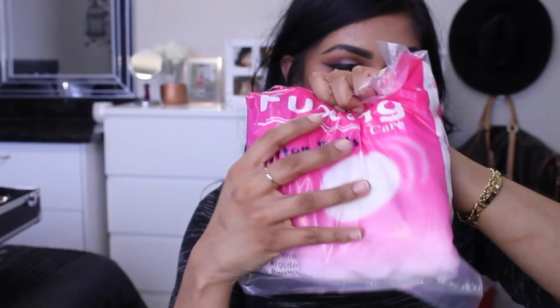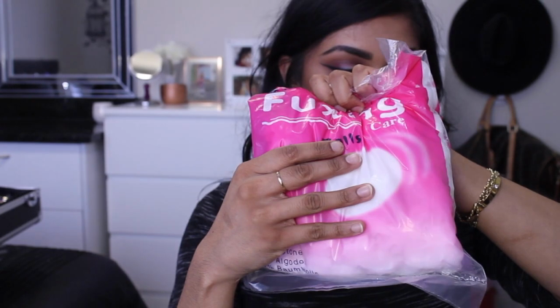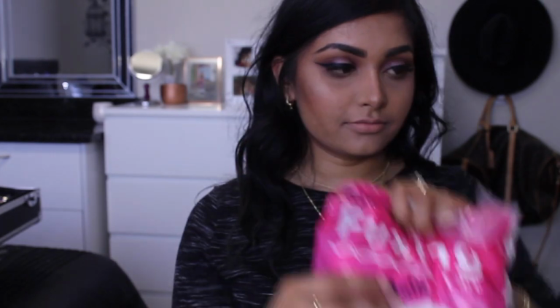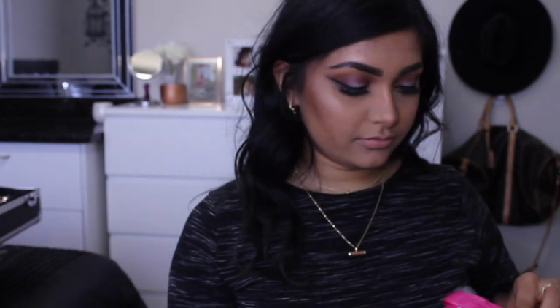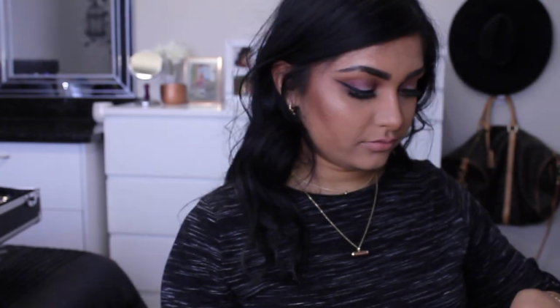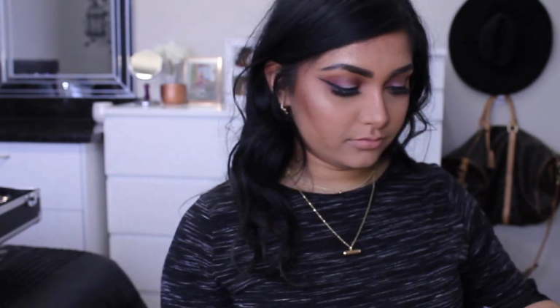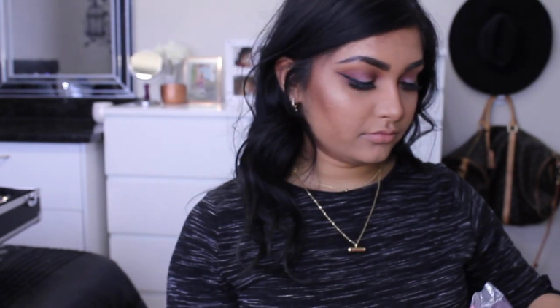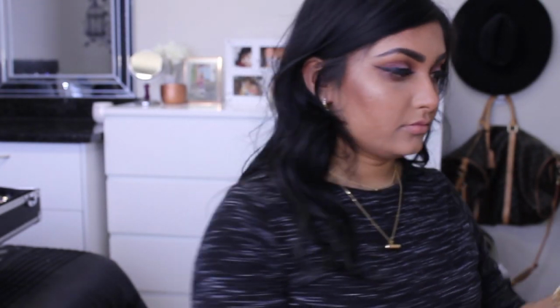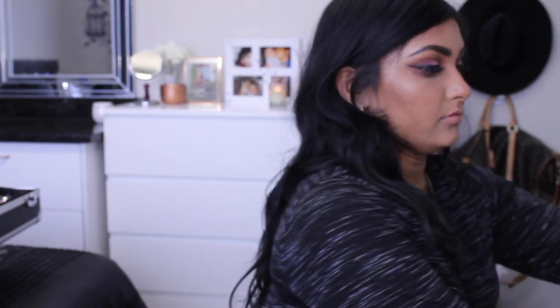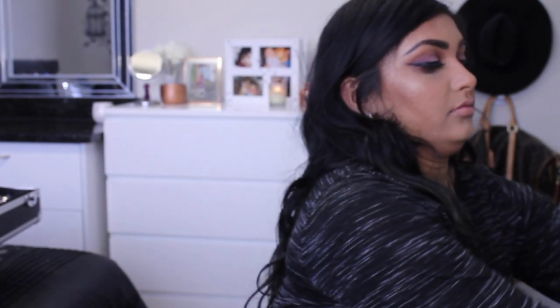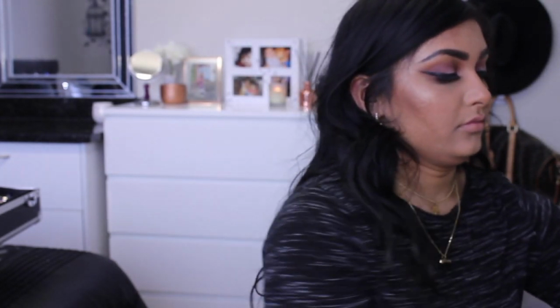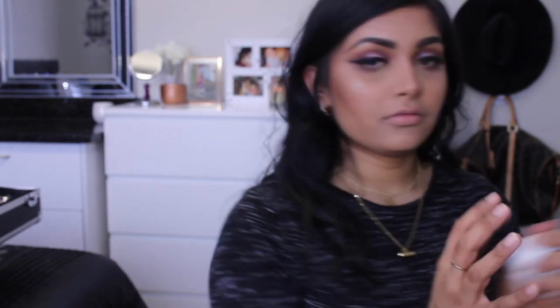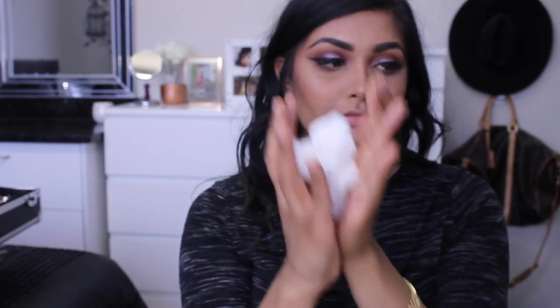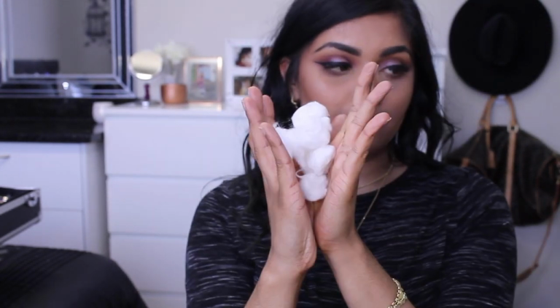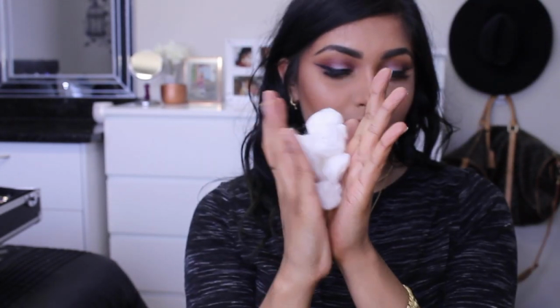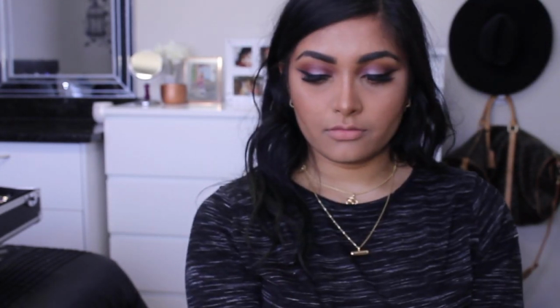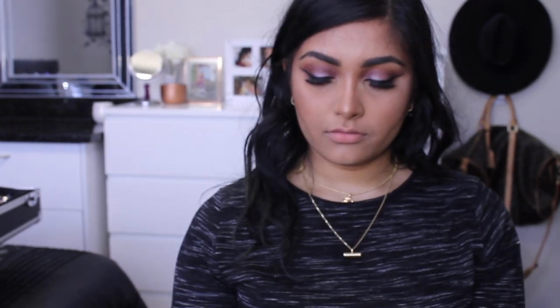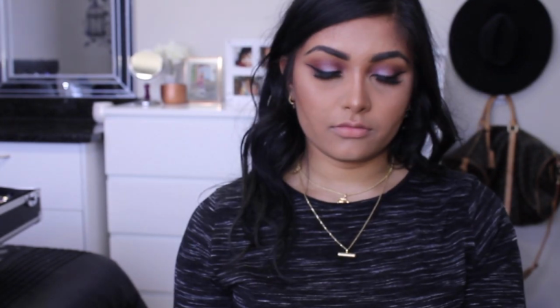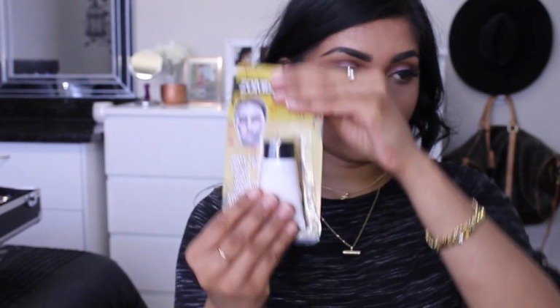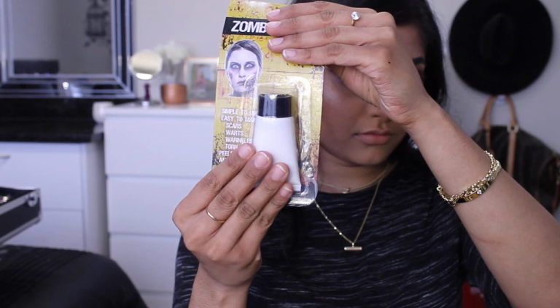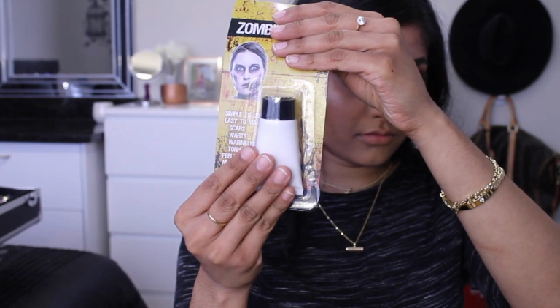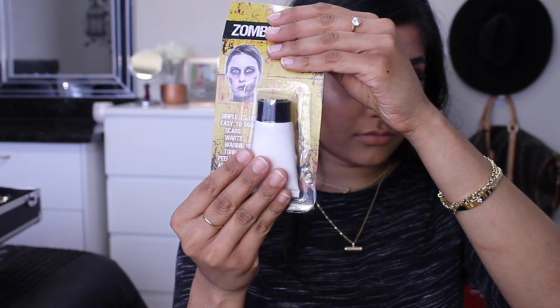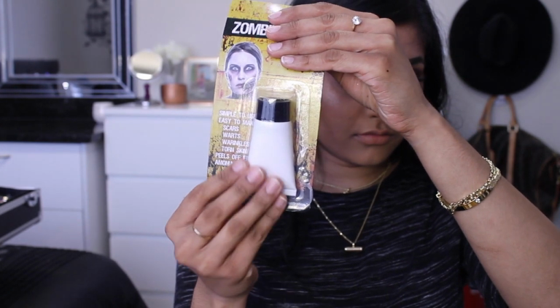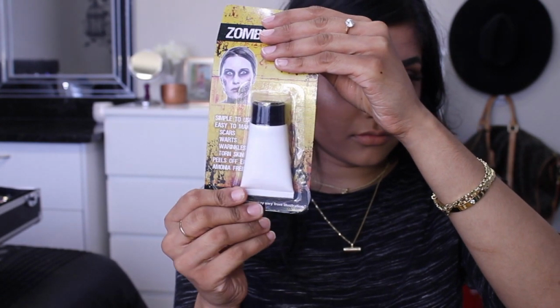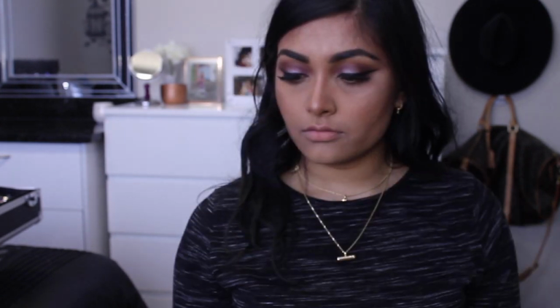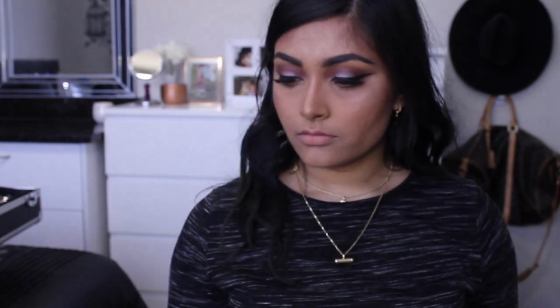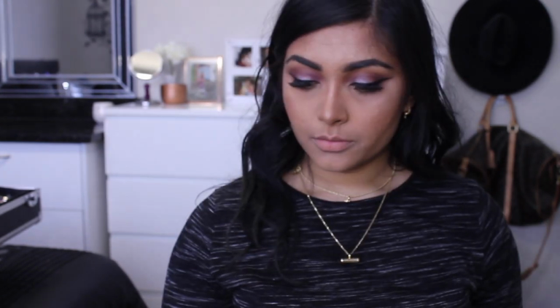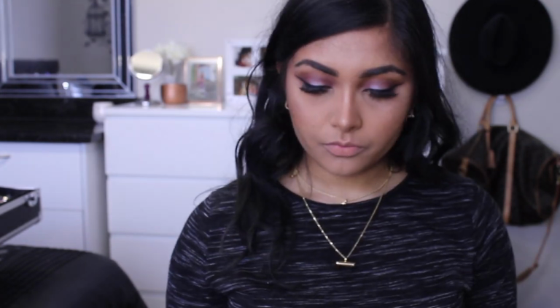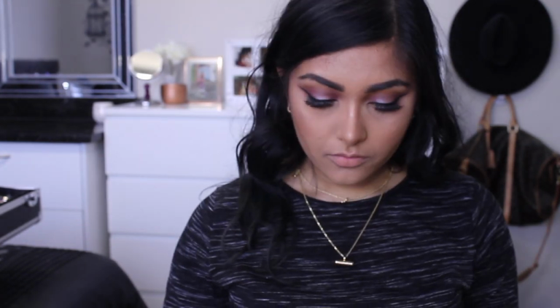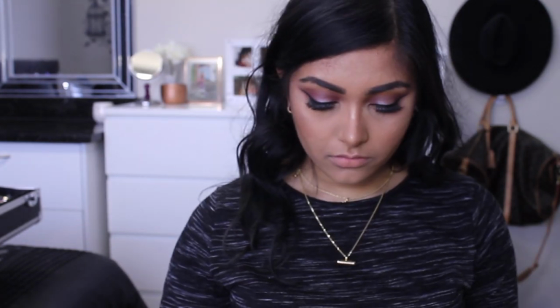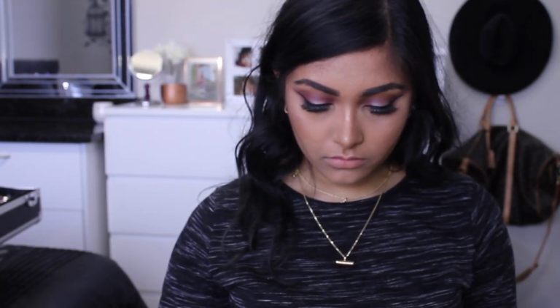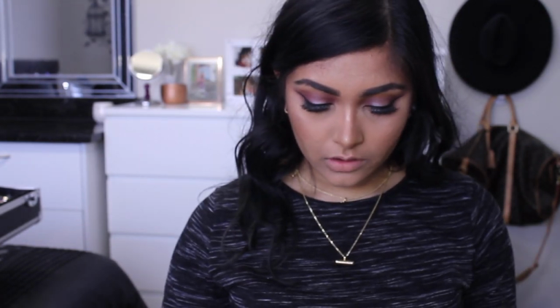To start off with, you'll need some cotton wool and some liquid latex. I got this from my local Look Sharp store and it was just $2.